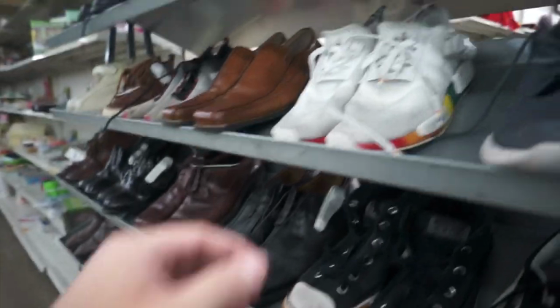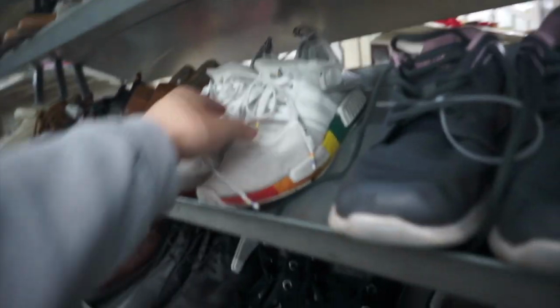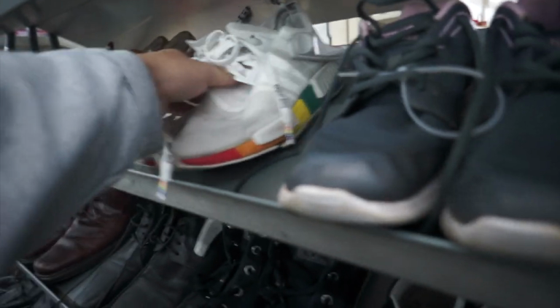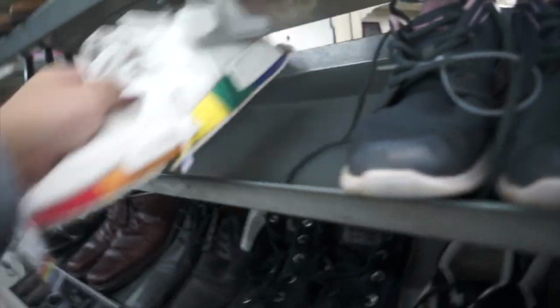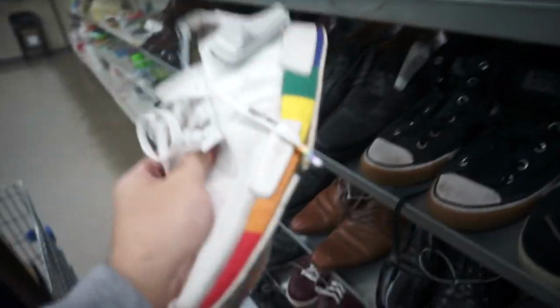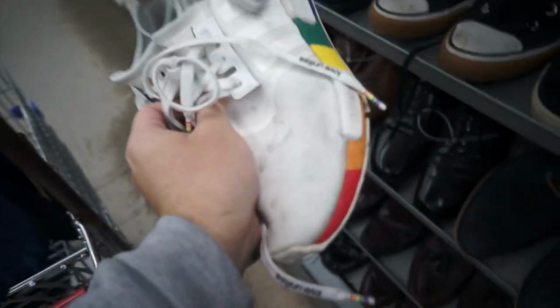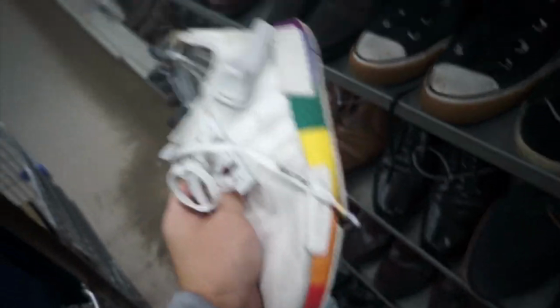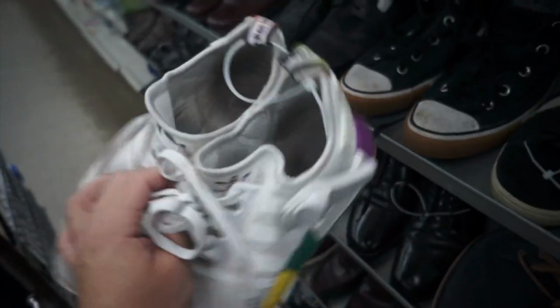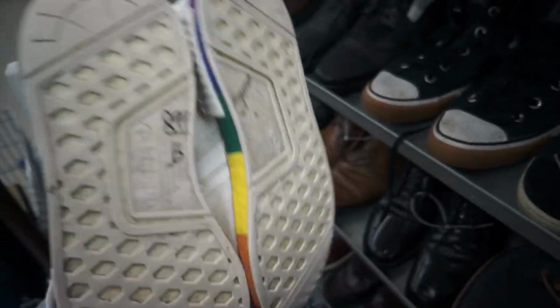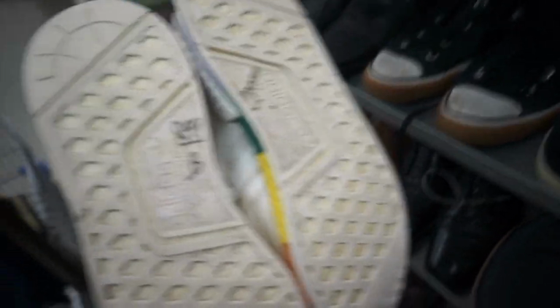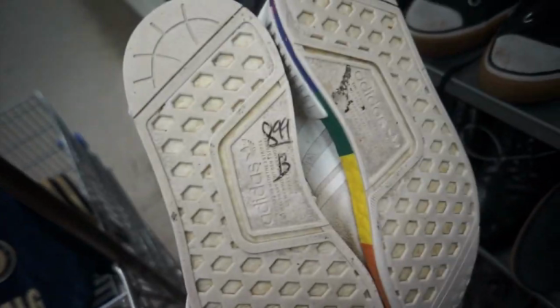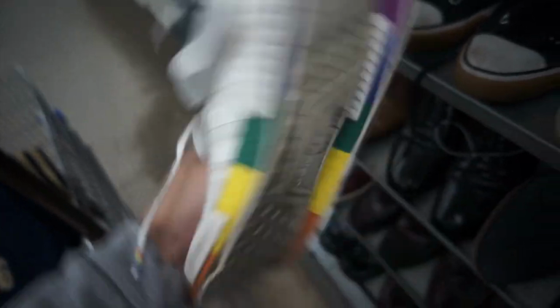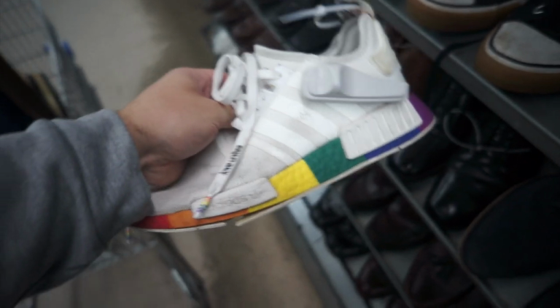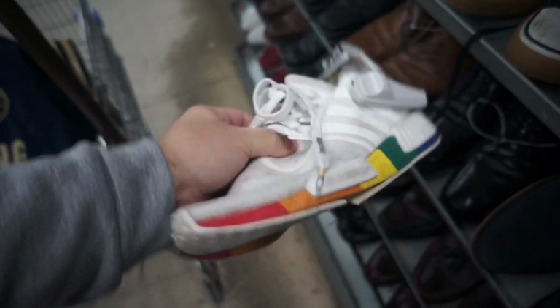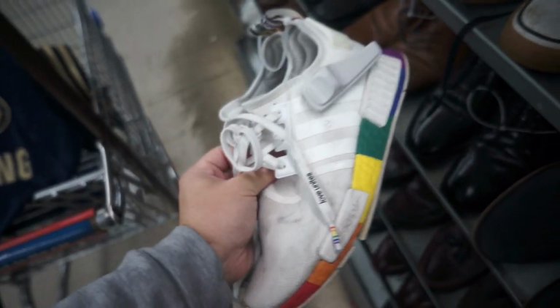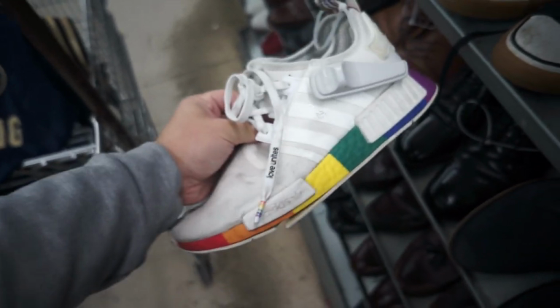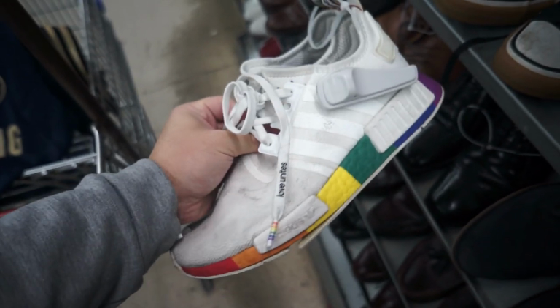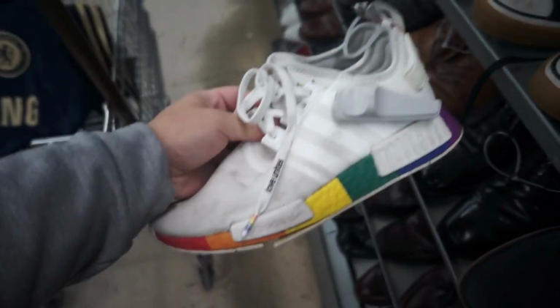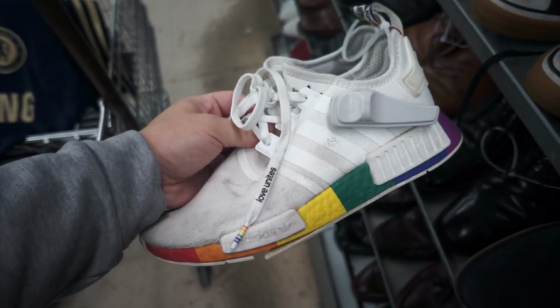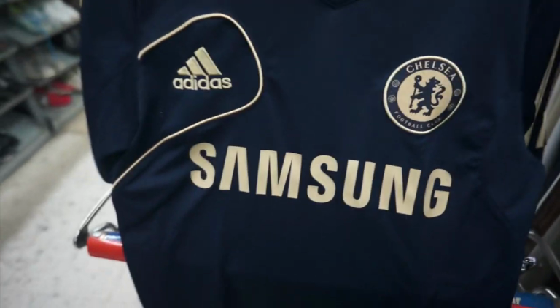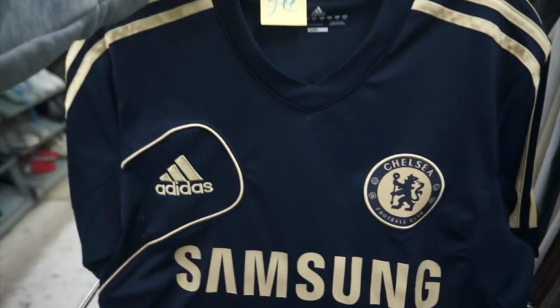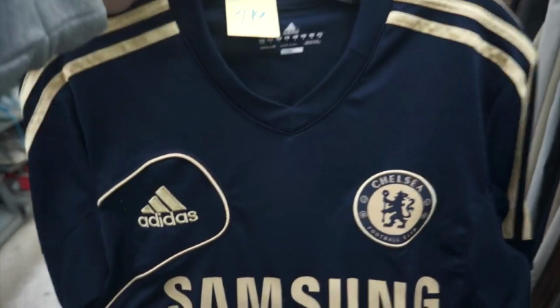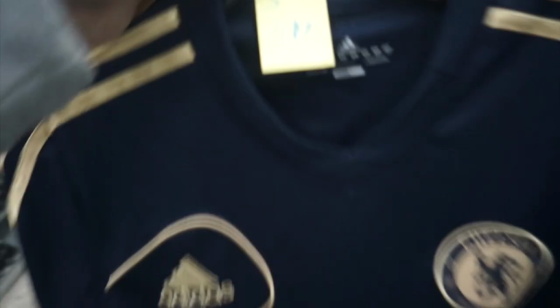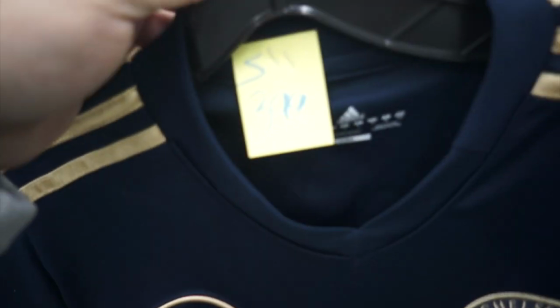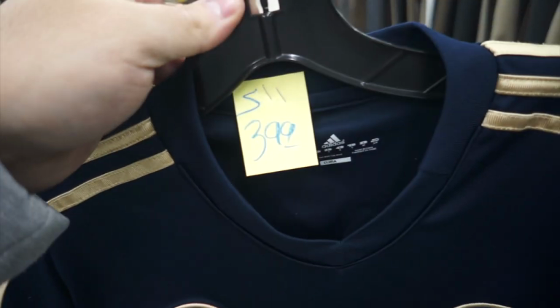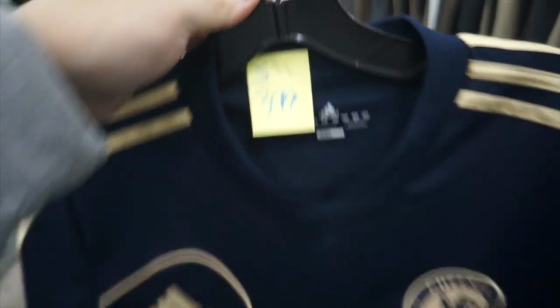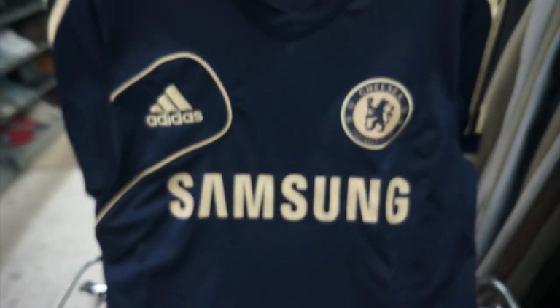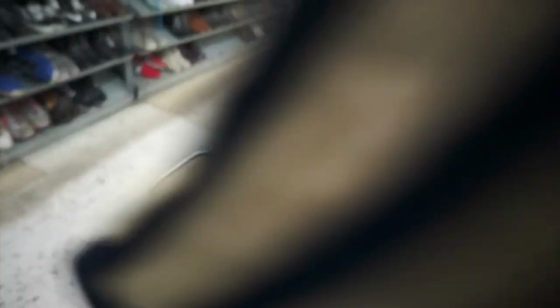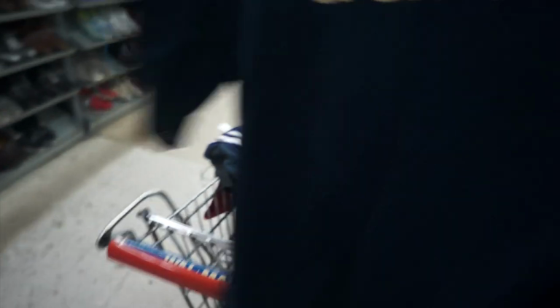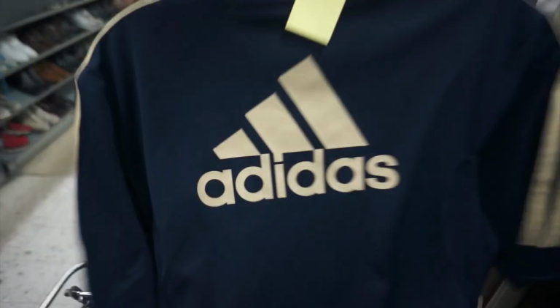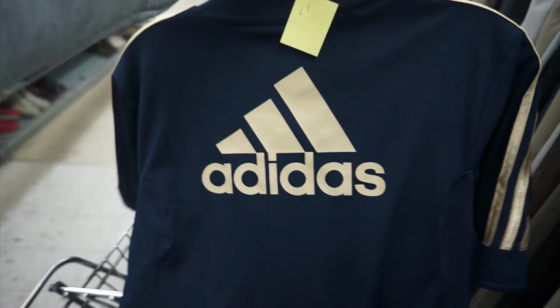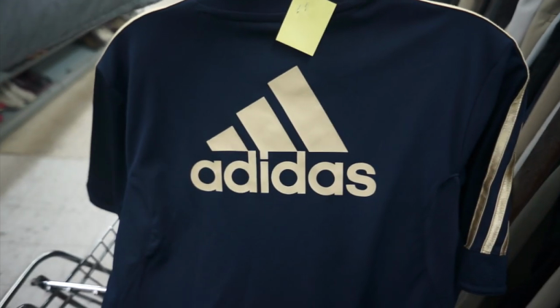I don't know what kind of NMDs these are but they're really beat up. They want $8.99 for them — I don't really pick up NMDs anymore anyway, but cool colorway. Found this 2012 Chelsea jersey, size small, $3.99. No name on the back, just the big Adidas logo.